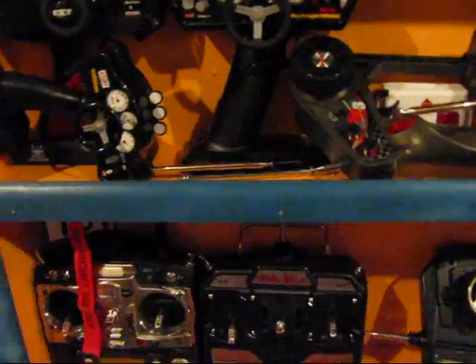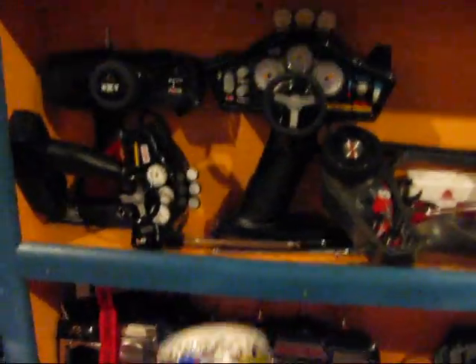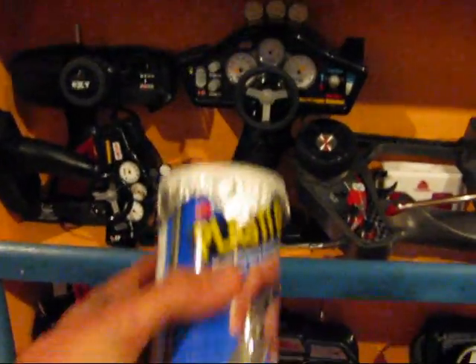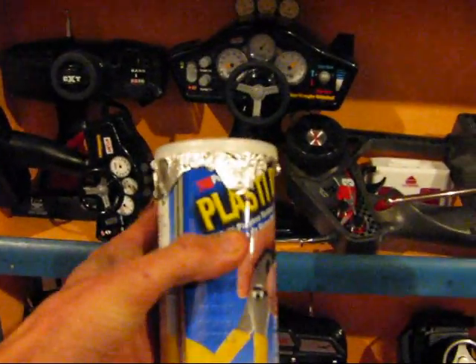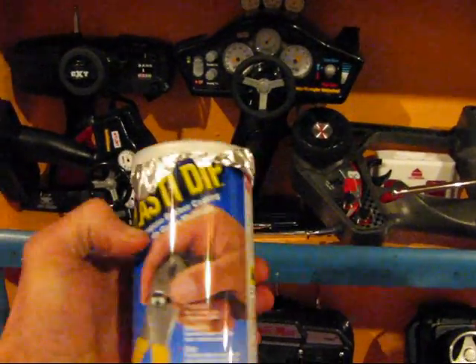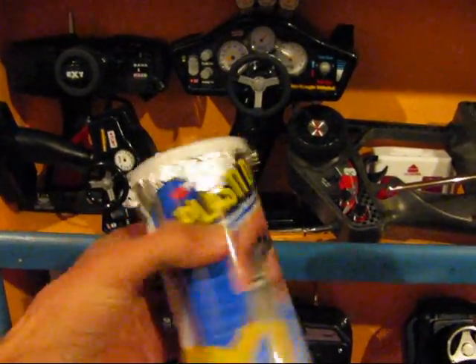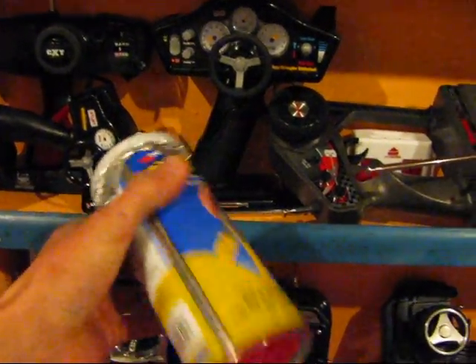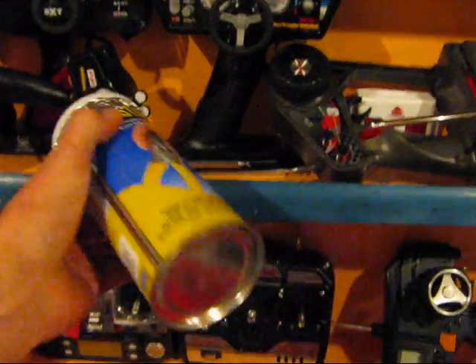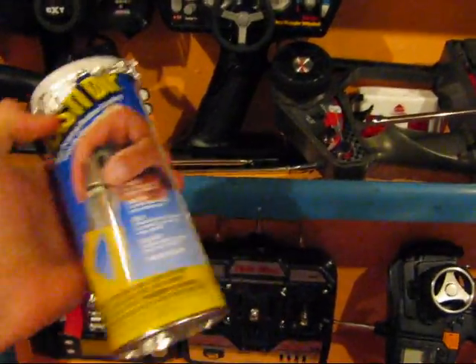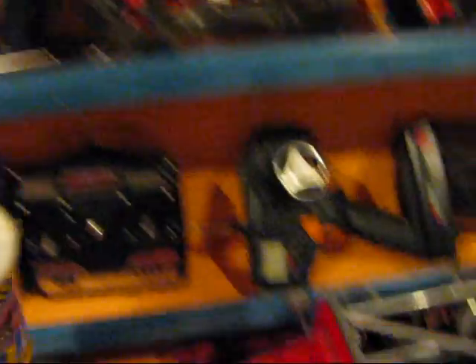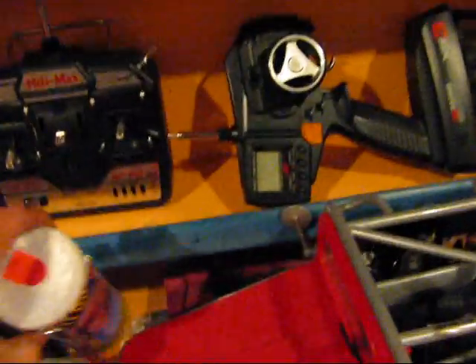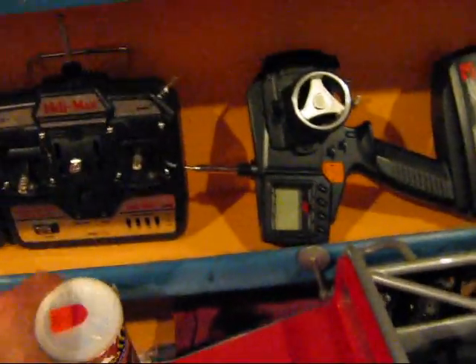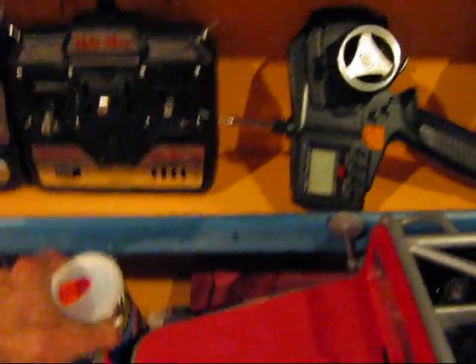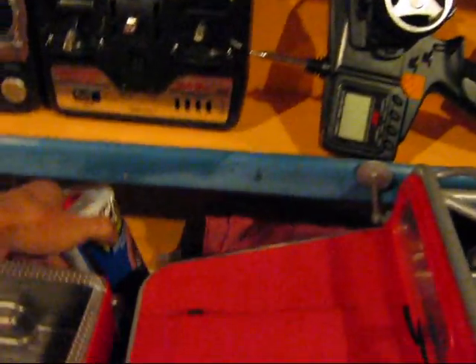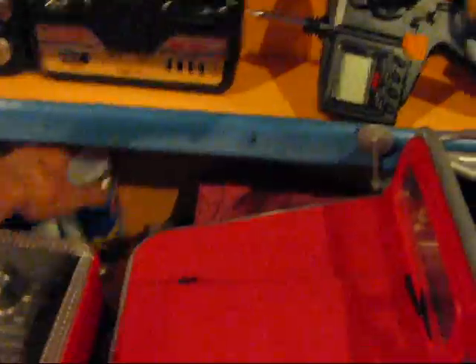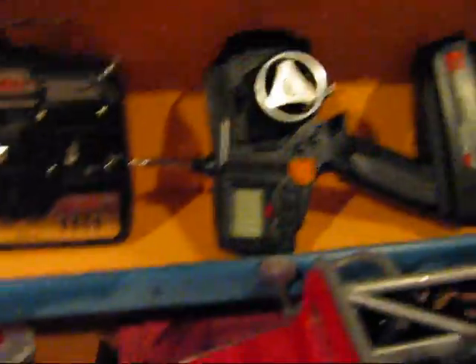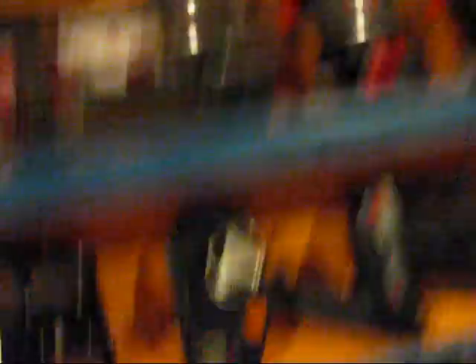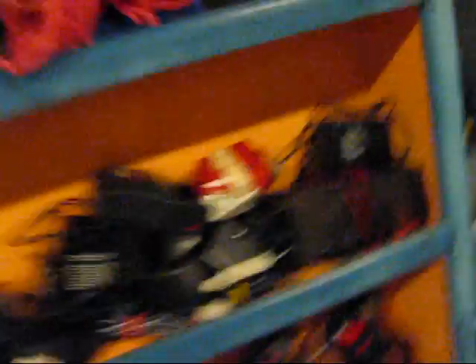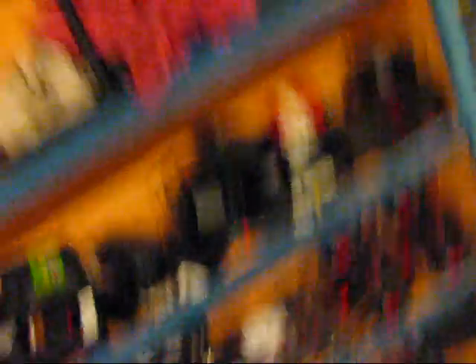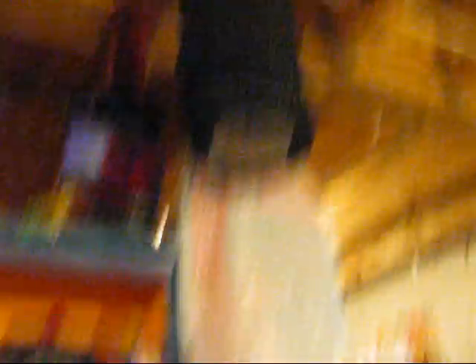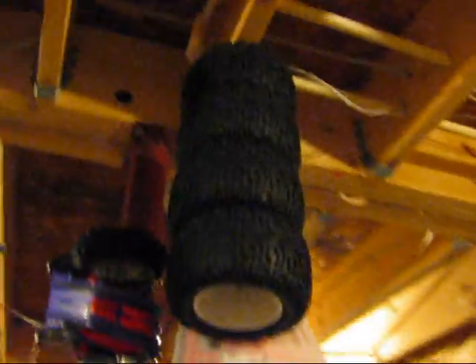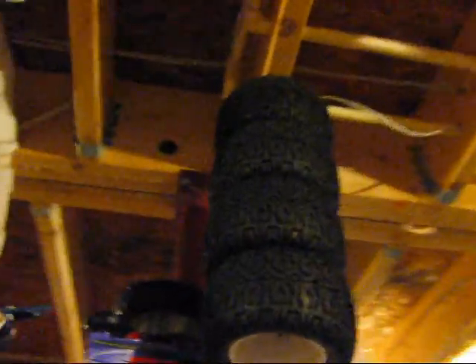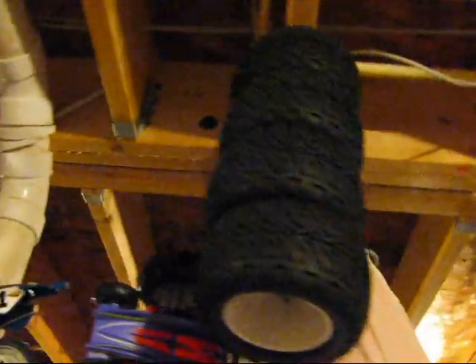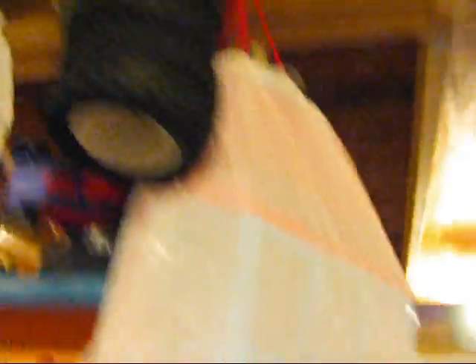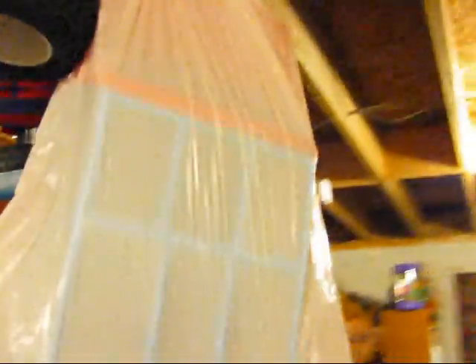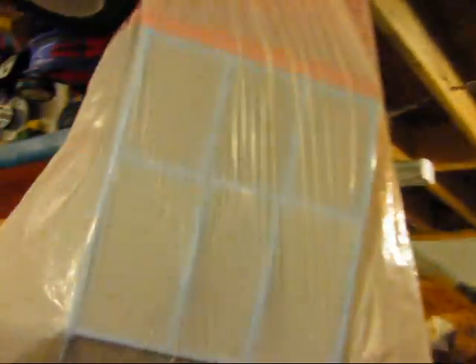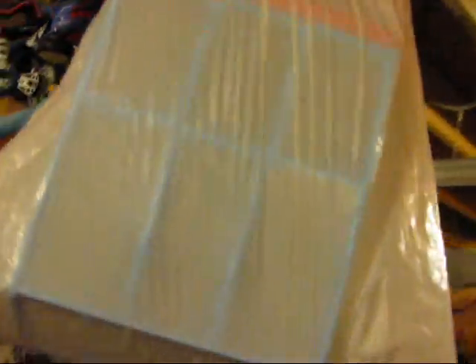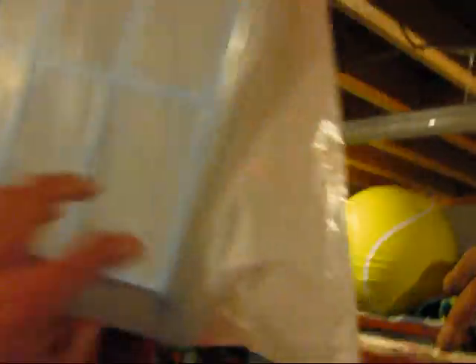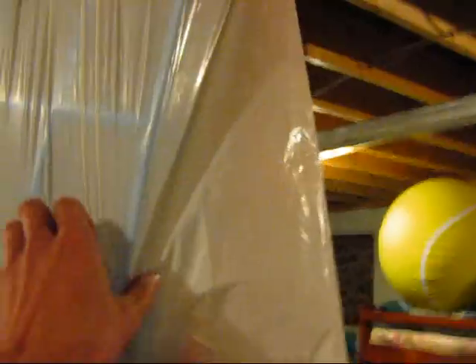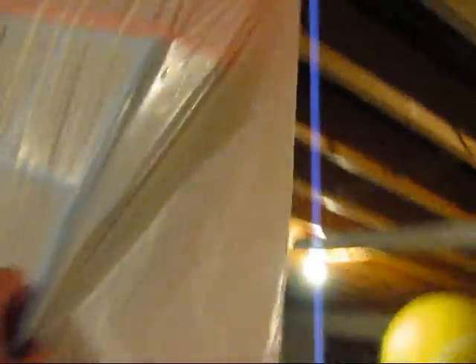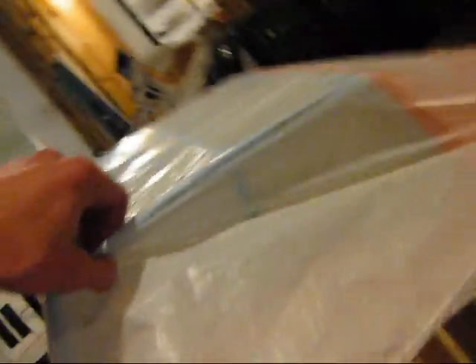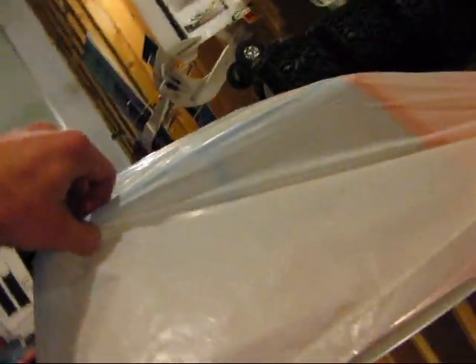Plasti-dip — this stuff is really cool. Some rims. There's a Jeep body in this bag for the rock crawlers.